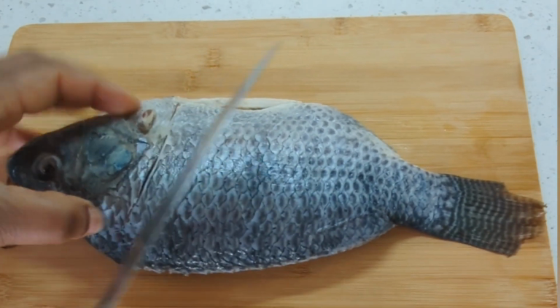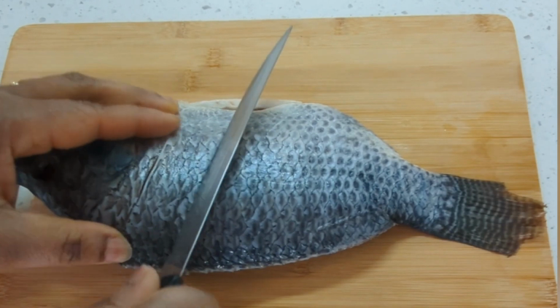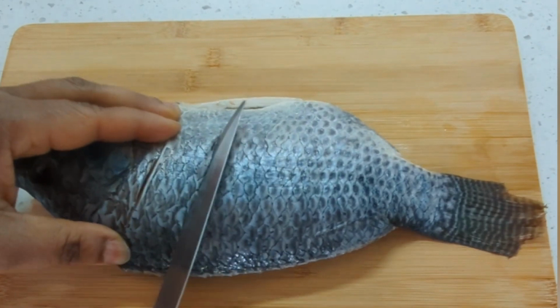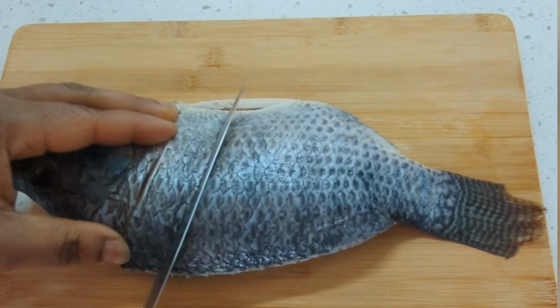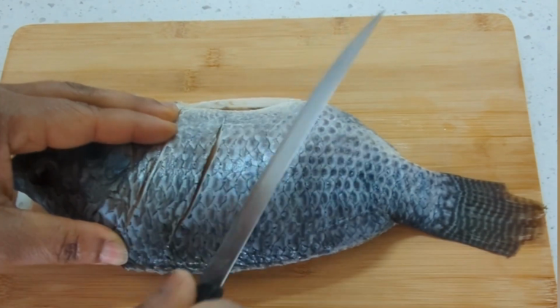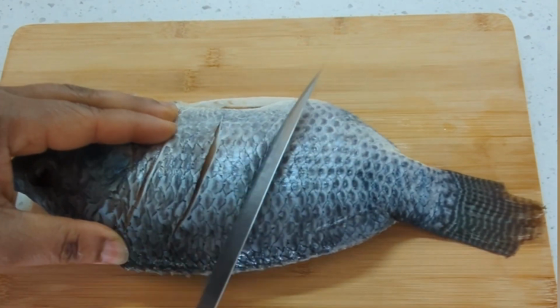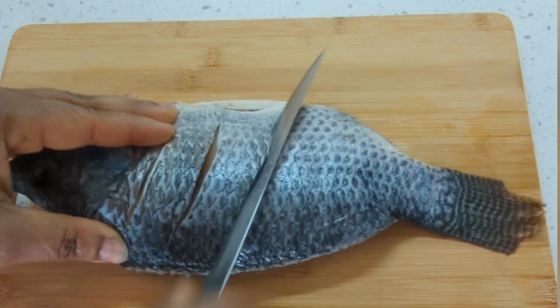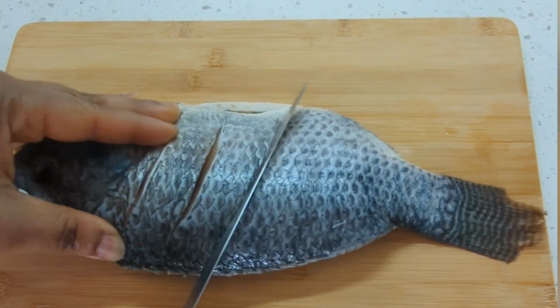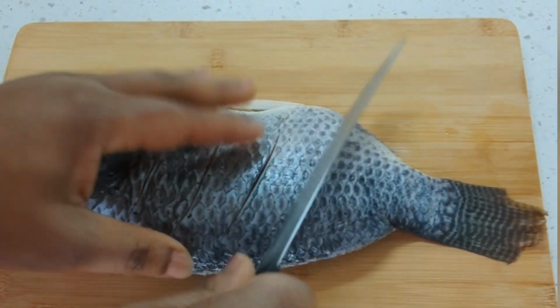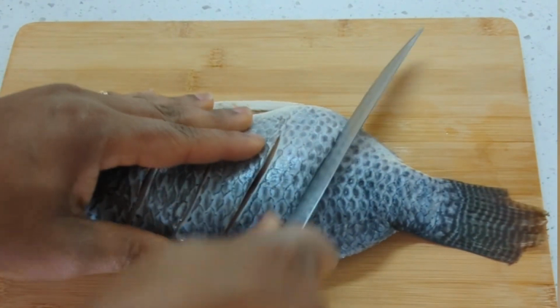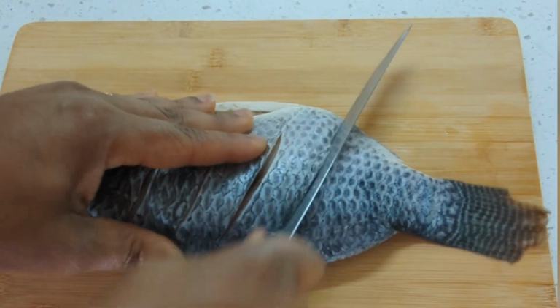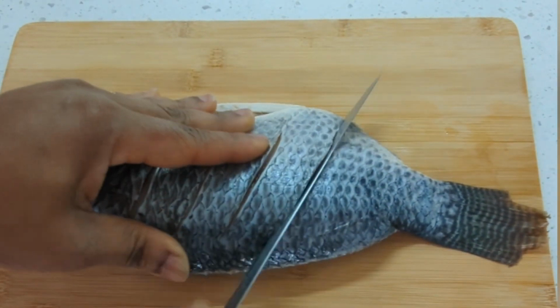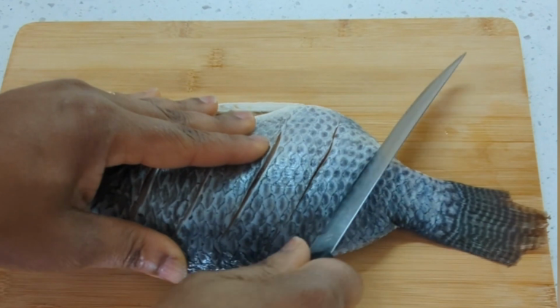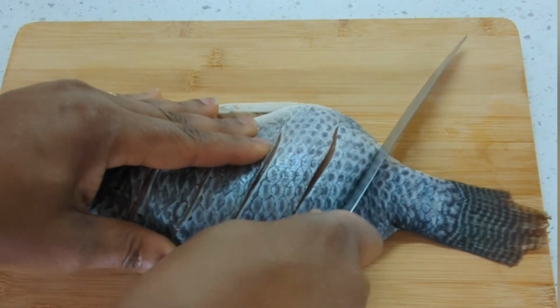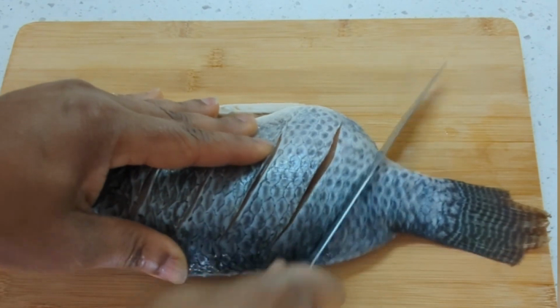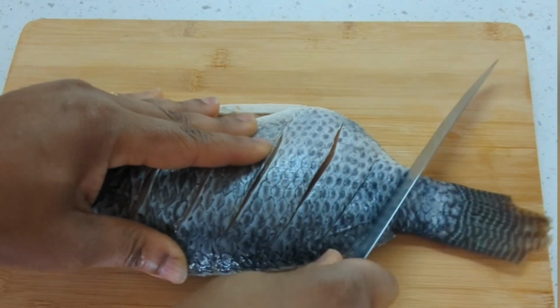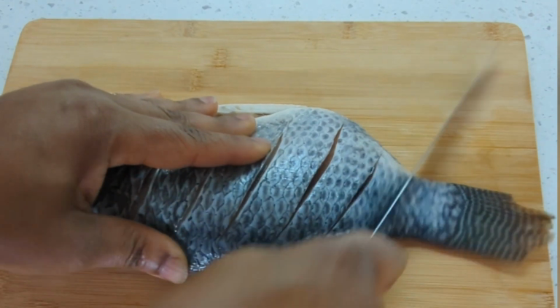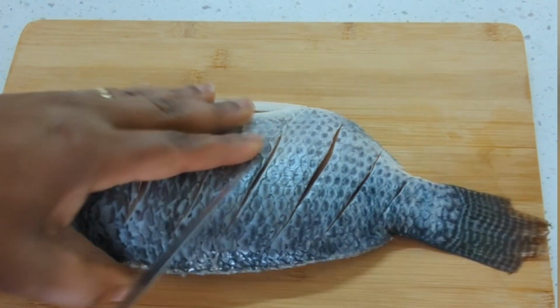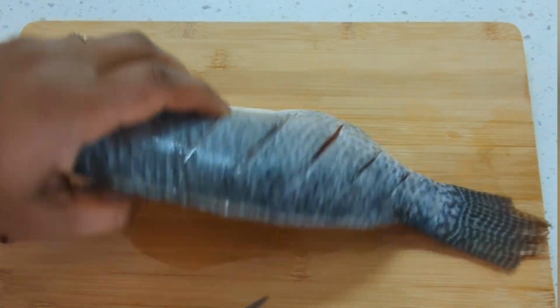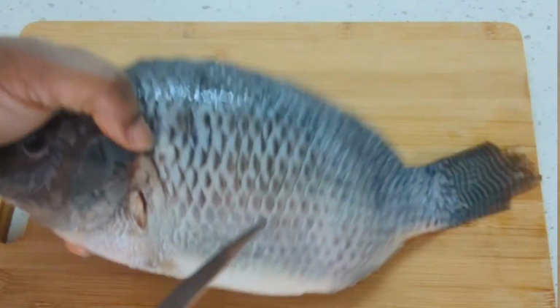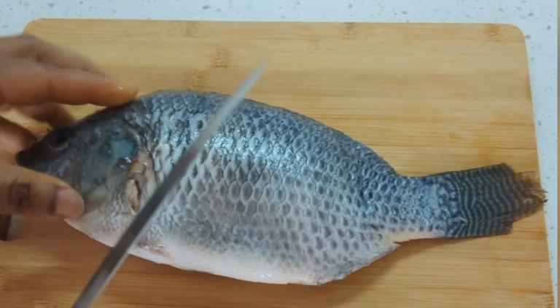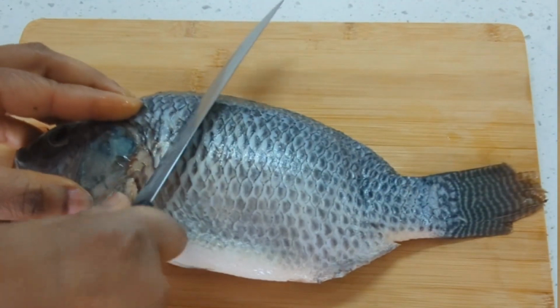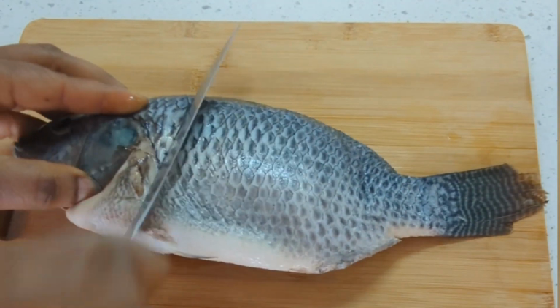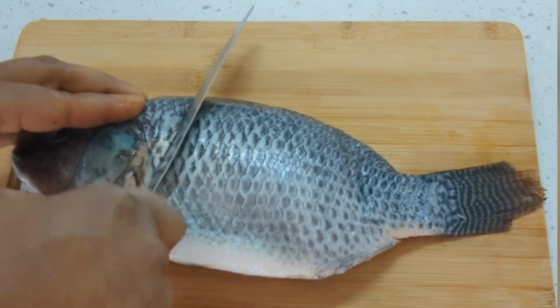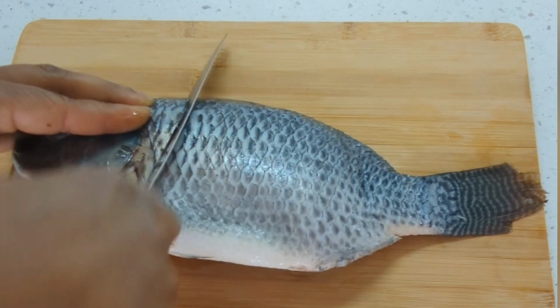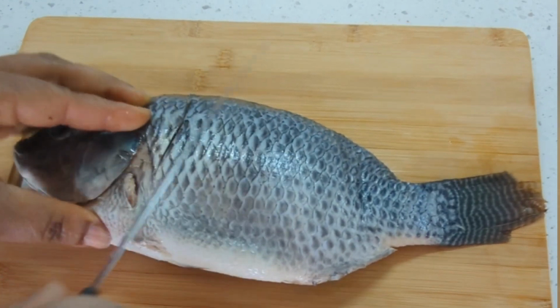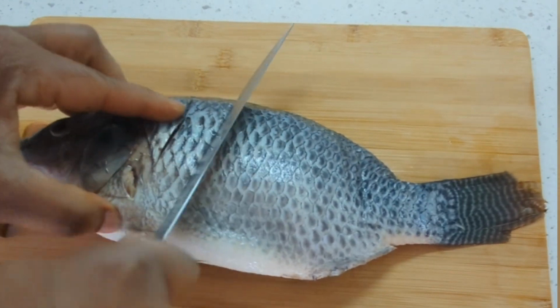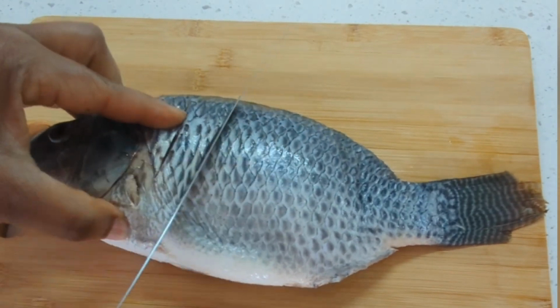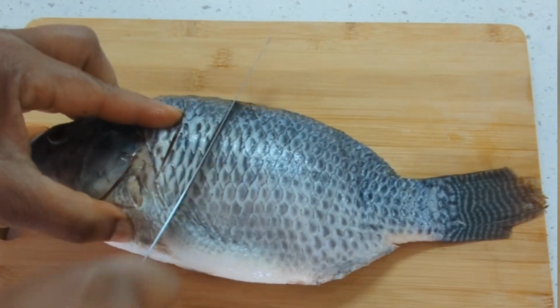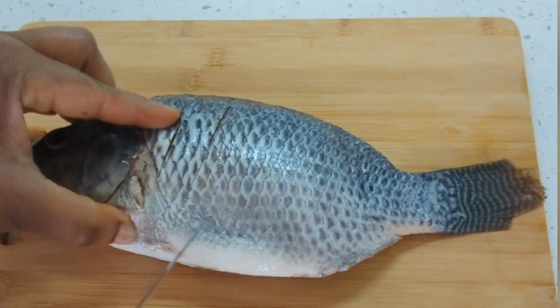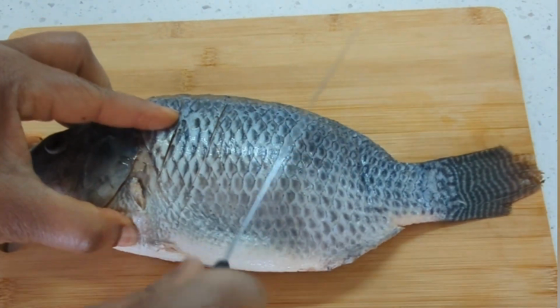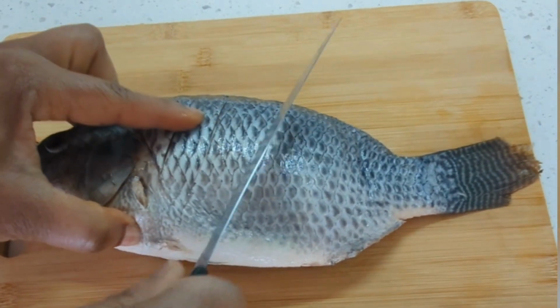I start to score my fish. When scoring, I'm not cutting all the way through the fish — I'm just cutting the surface. I'm done with one side and then I turn it and start to score on the other side.